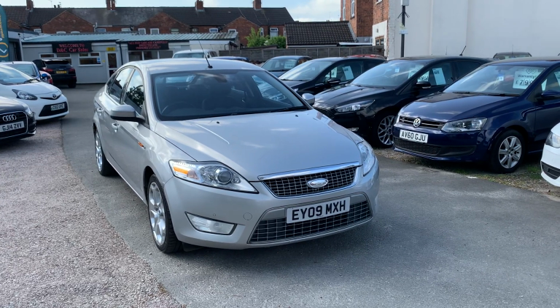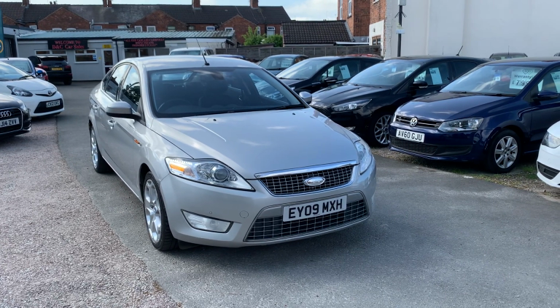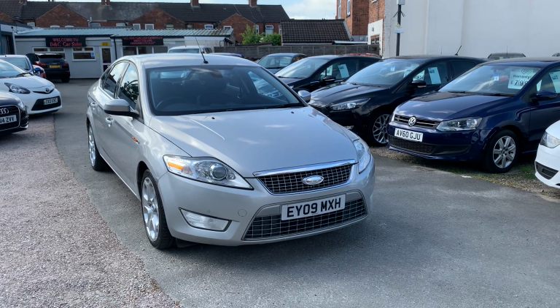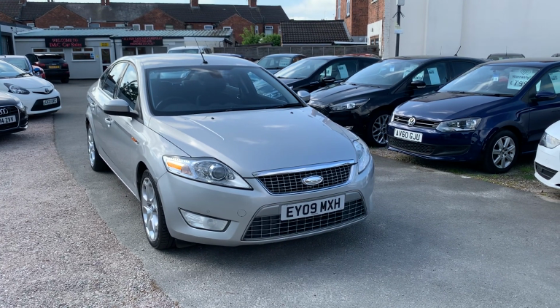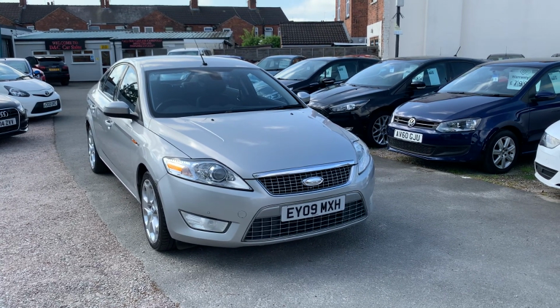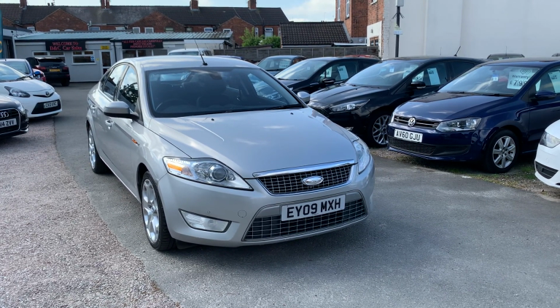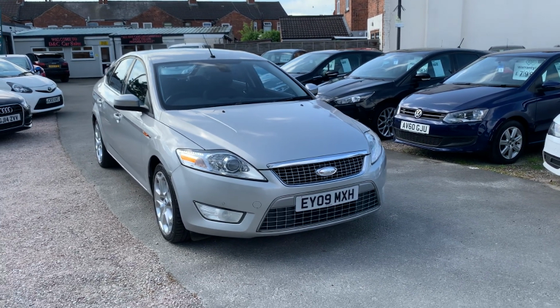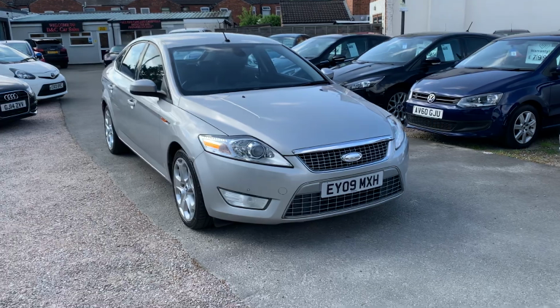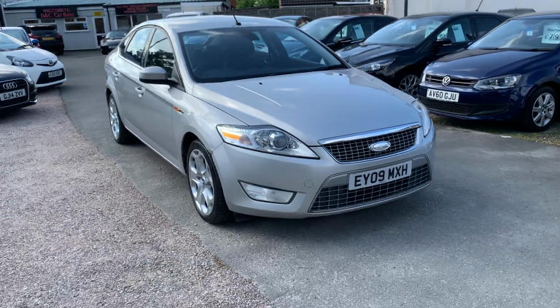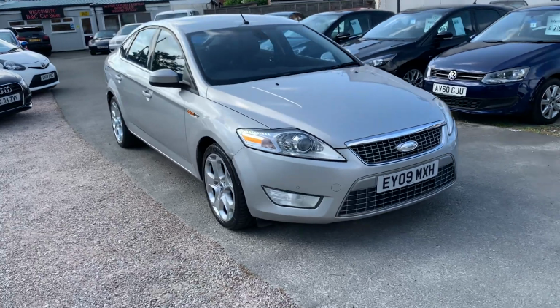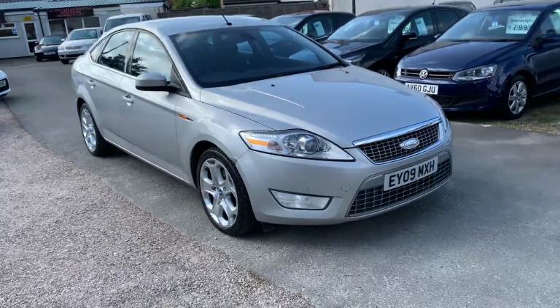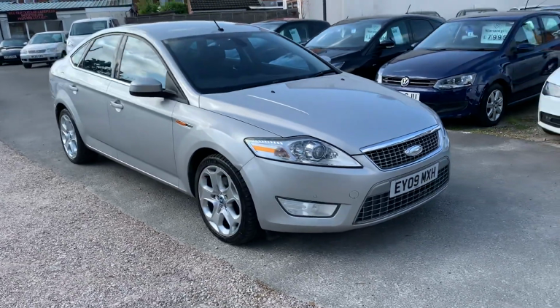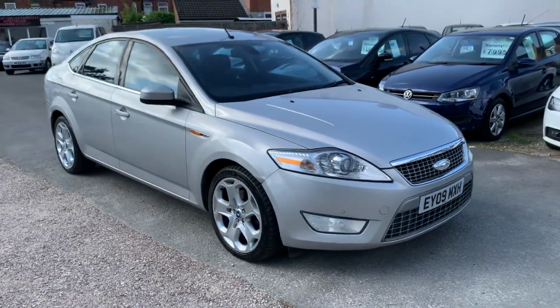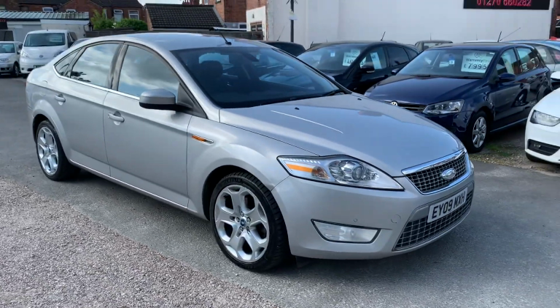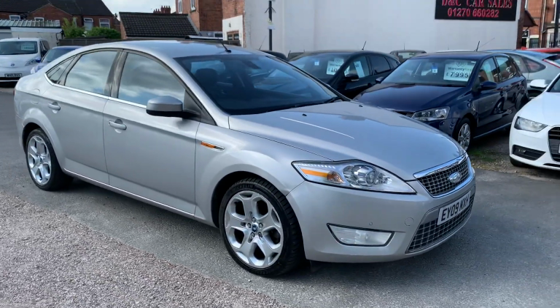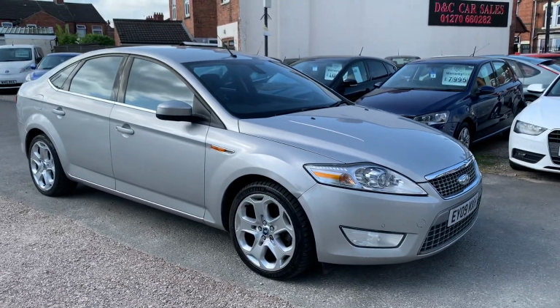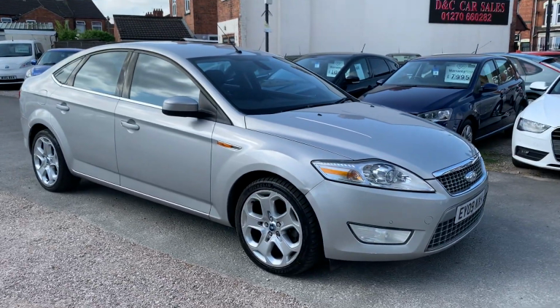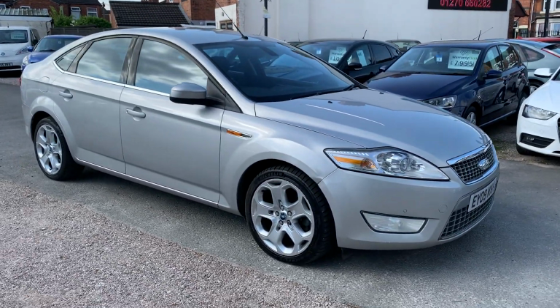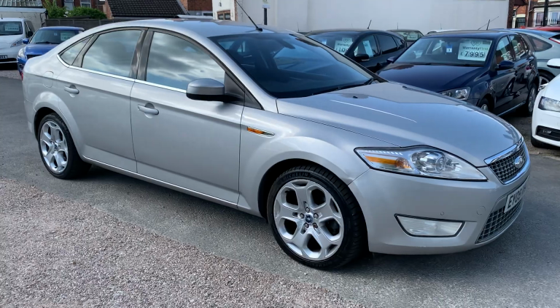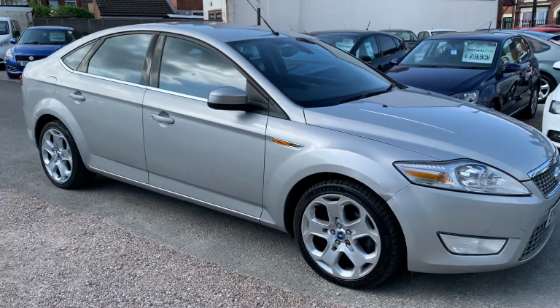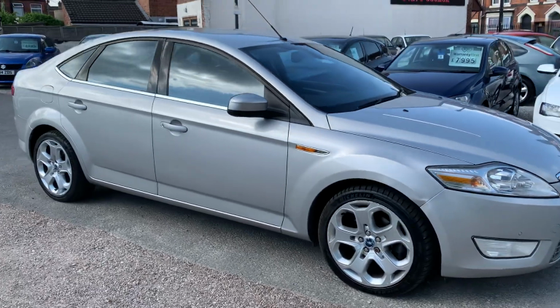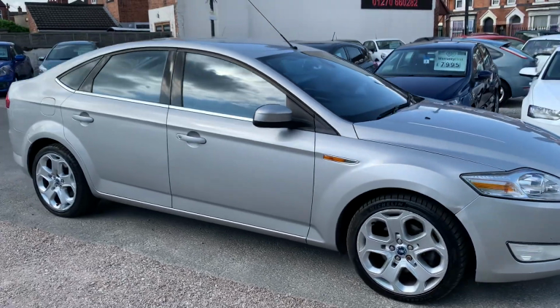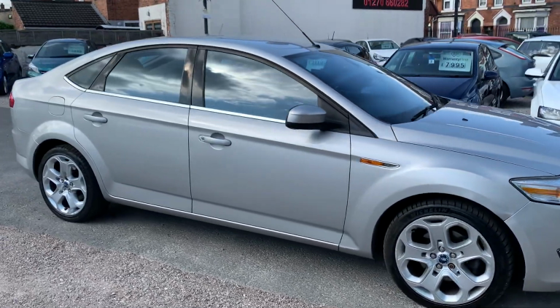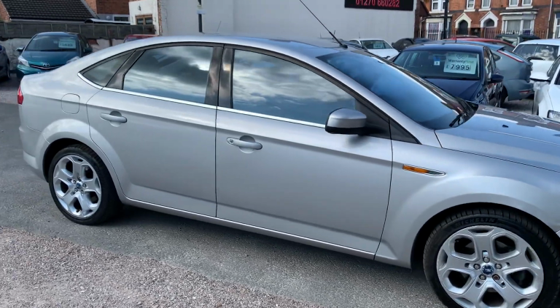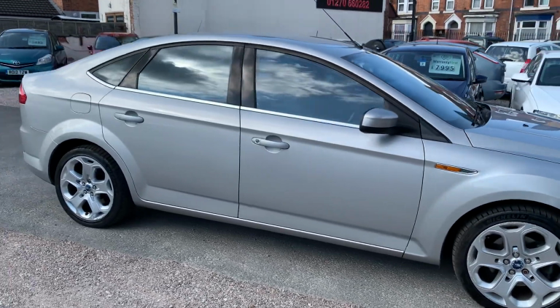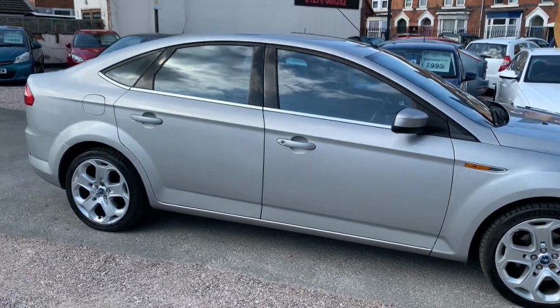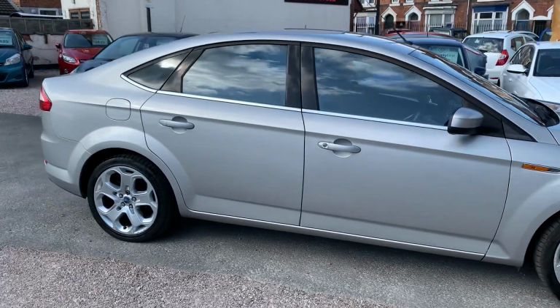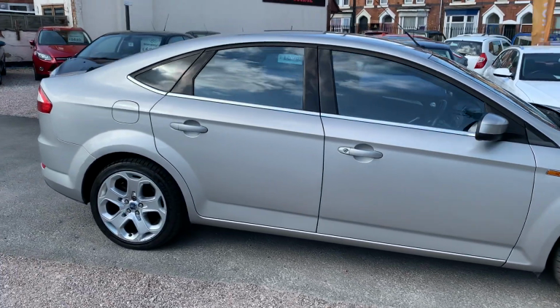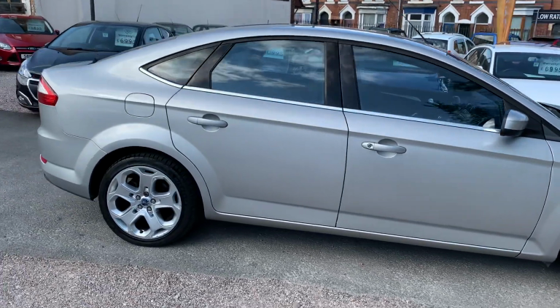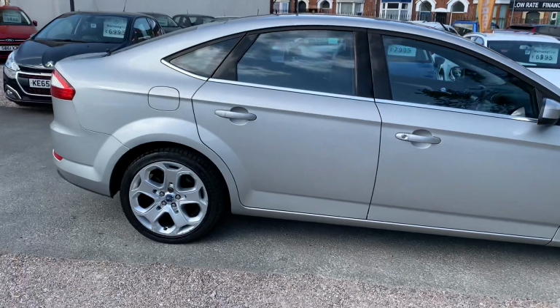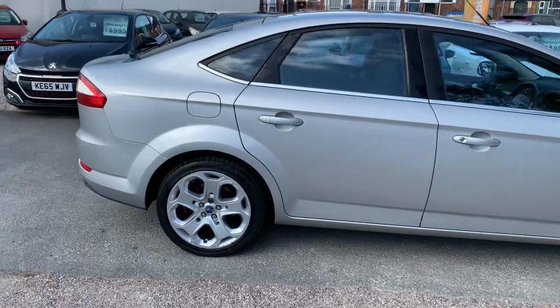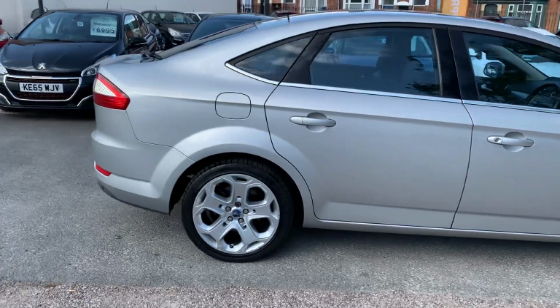Hi, it's Richard from D&C Car Sales in Crewe. I'm just going to do you a quick walk-around video of our Ford Mondeo. I have got the car running so you can get a bit of a feel for it, and we'll walk around all the bodywork and we'll show you inside.